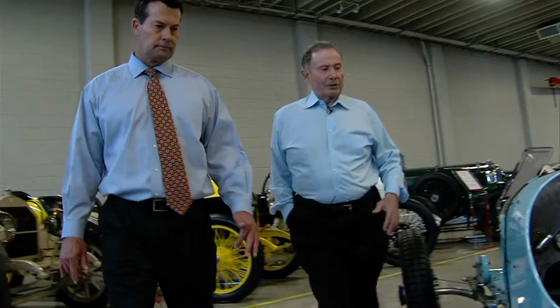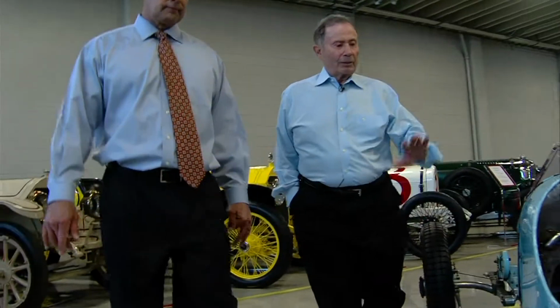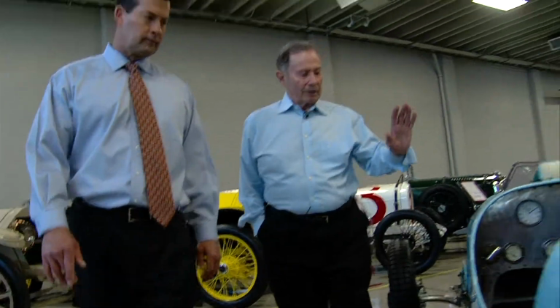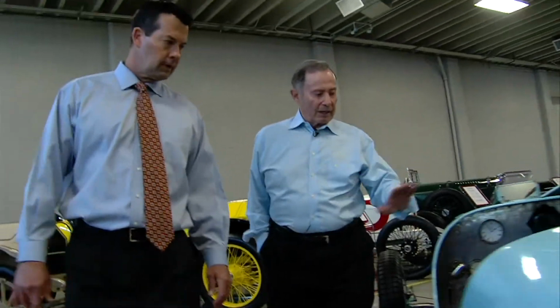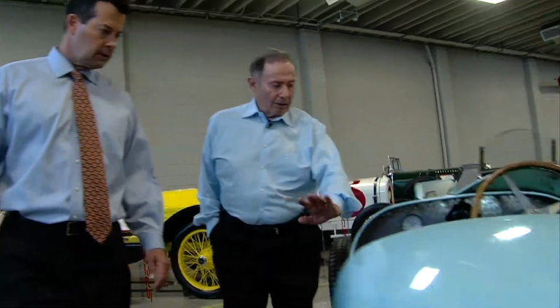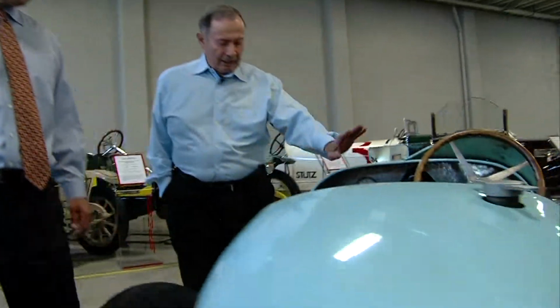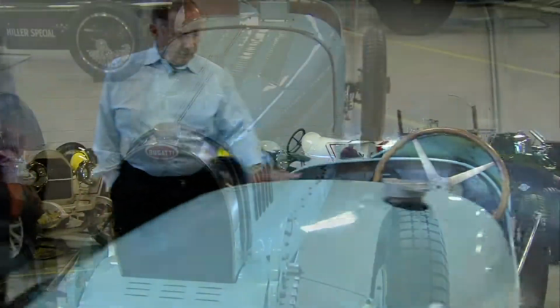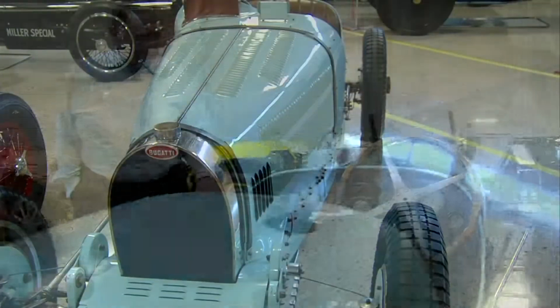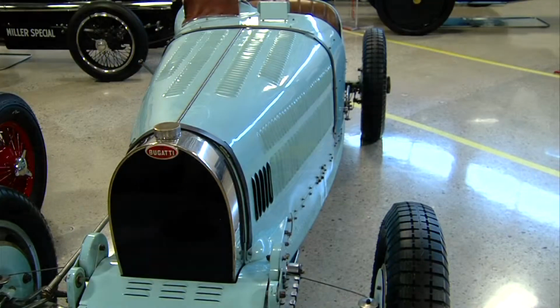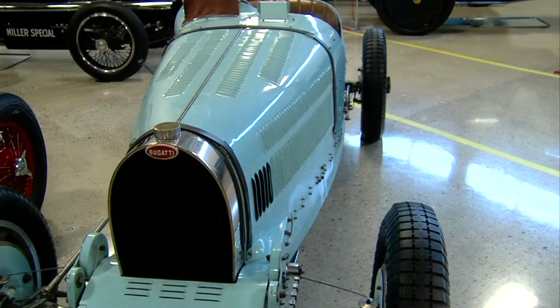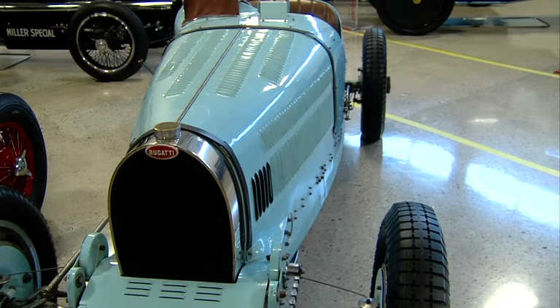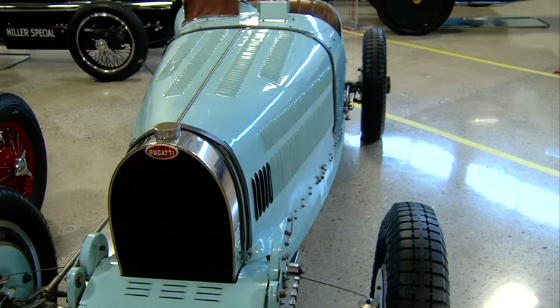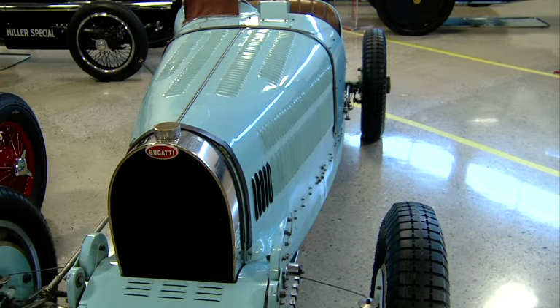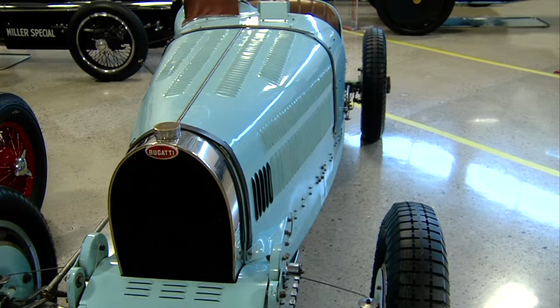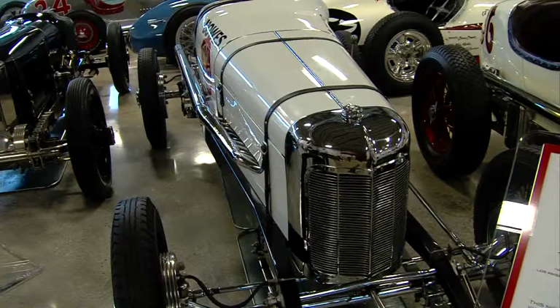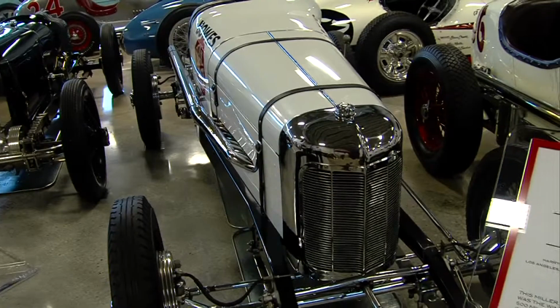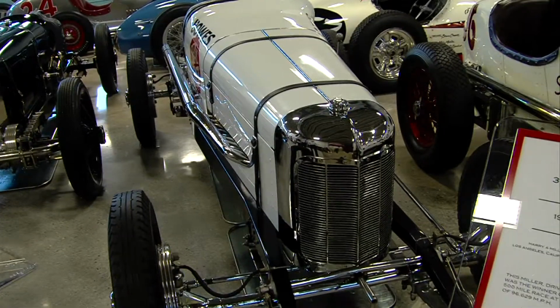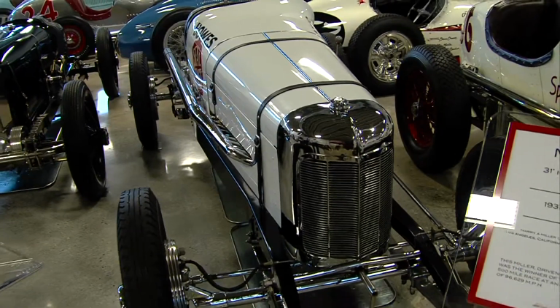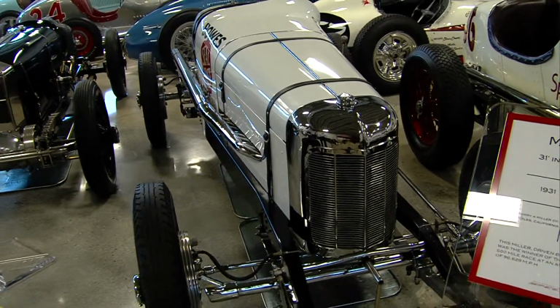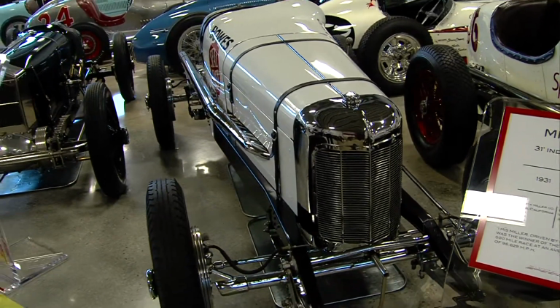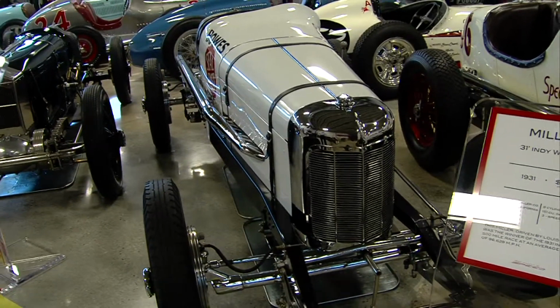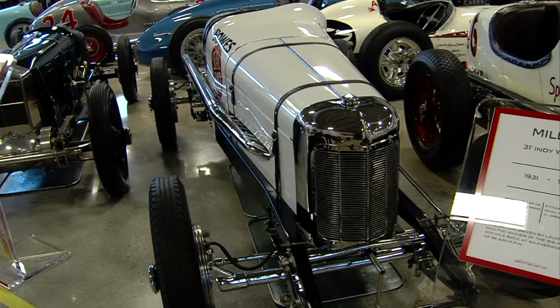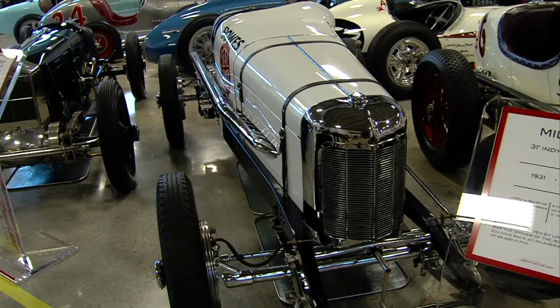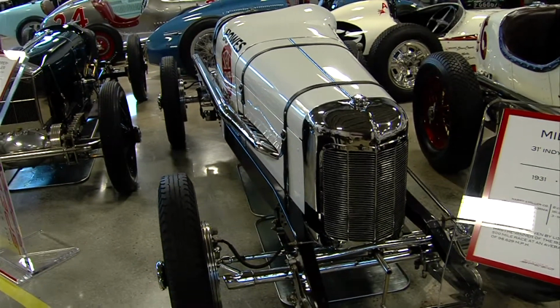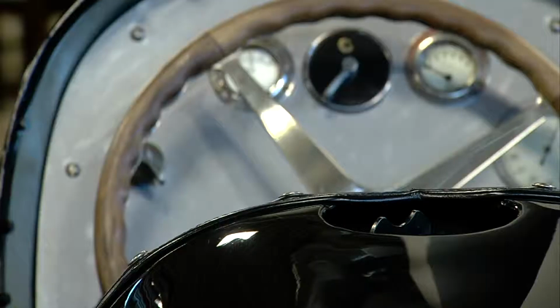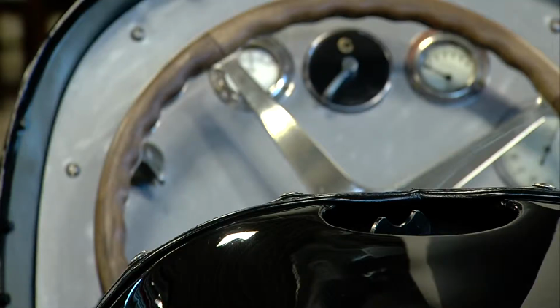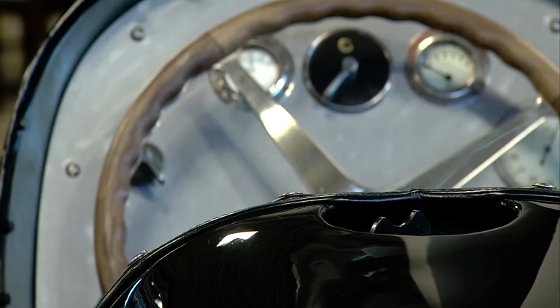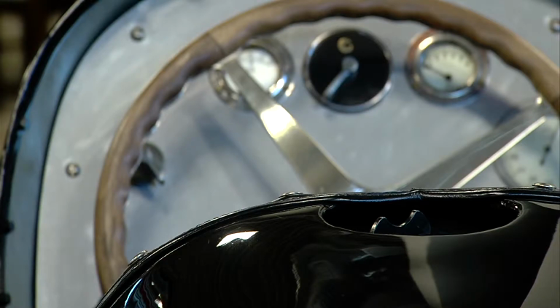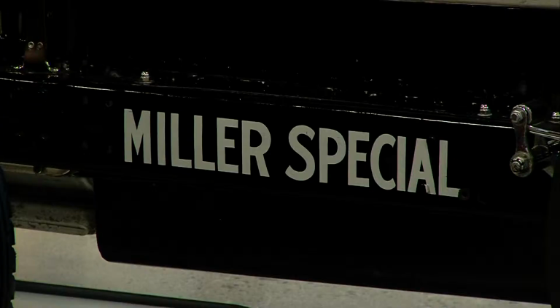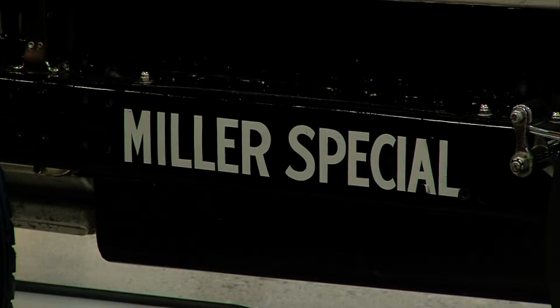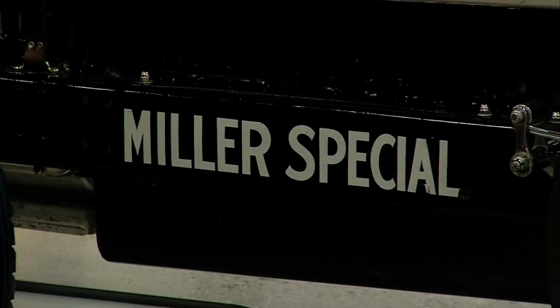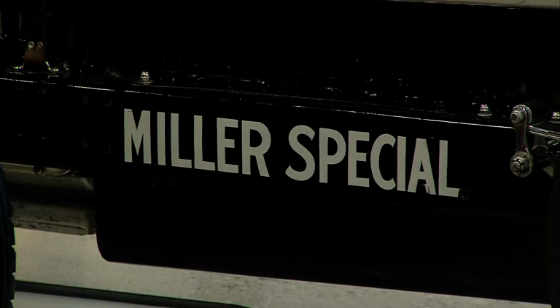This is all original. This famous Bugatti won the 1929 Spanish Grand Prix. This one here is the winner of the 1931 Indianapolis. It's rare to come across these cars — you're not going to find them anymore.